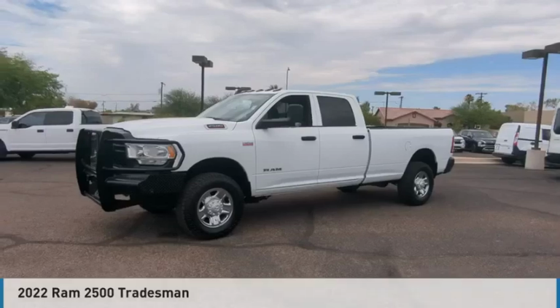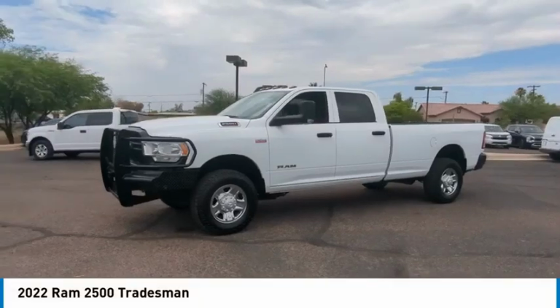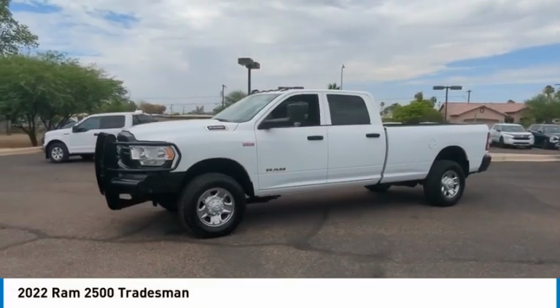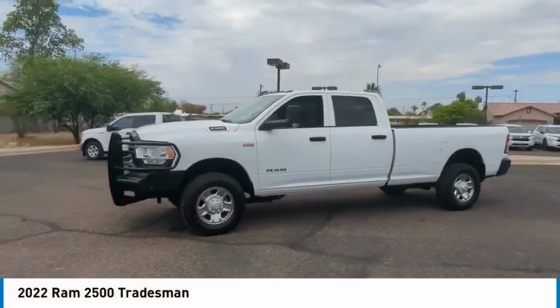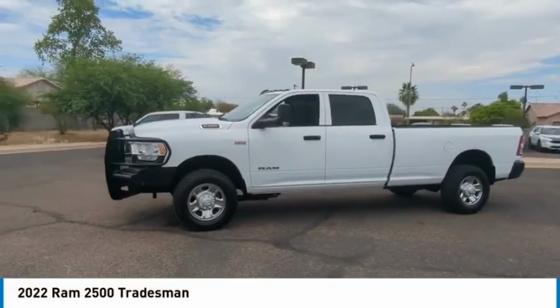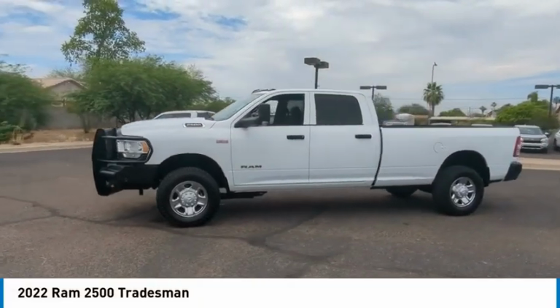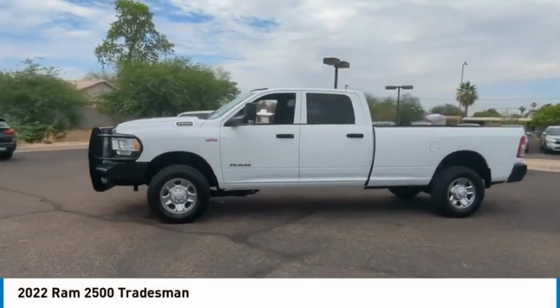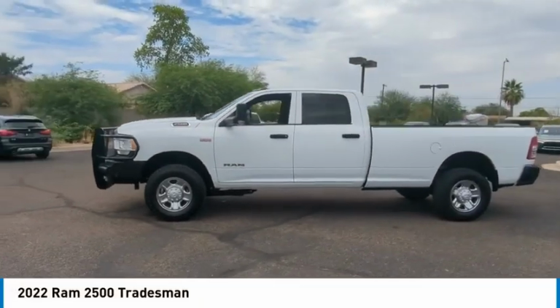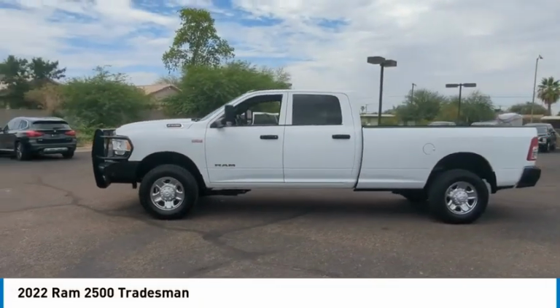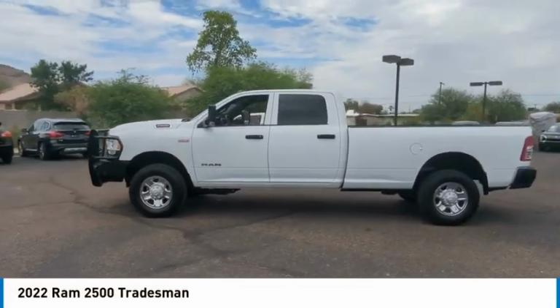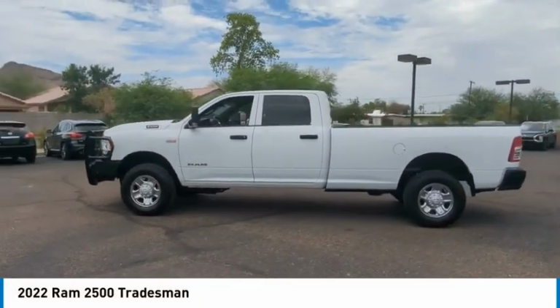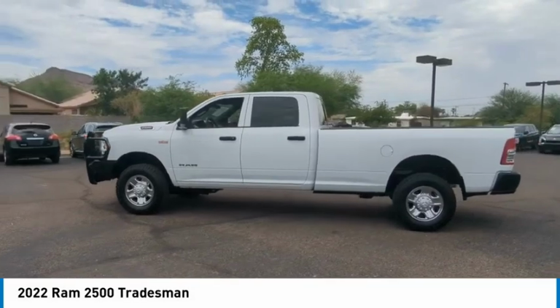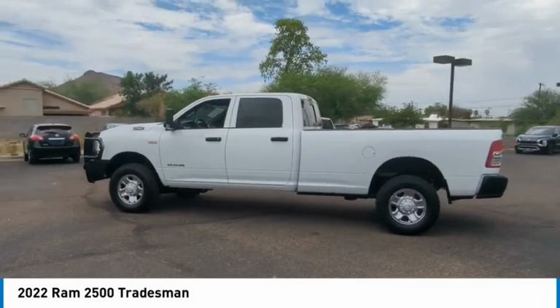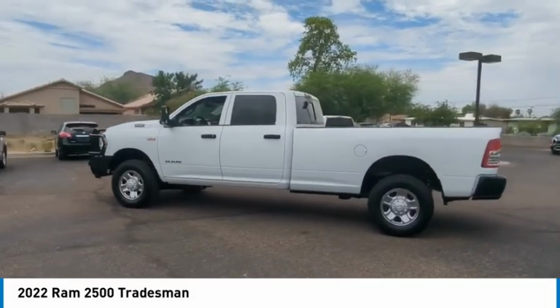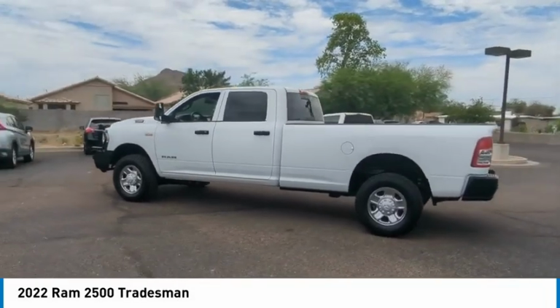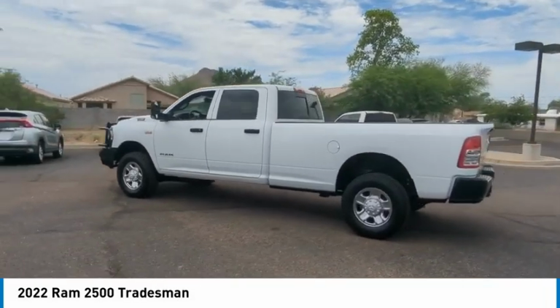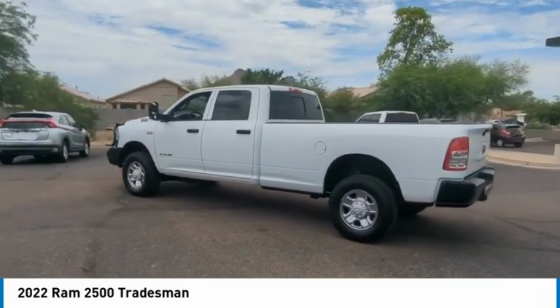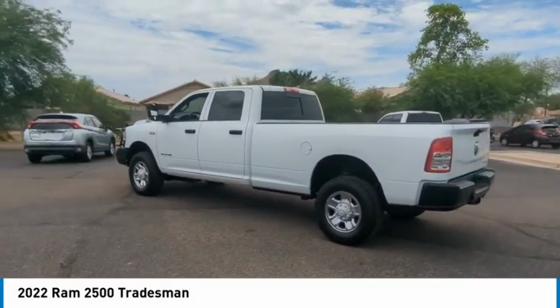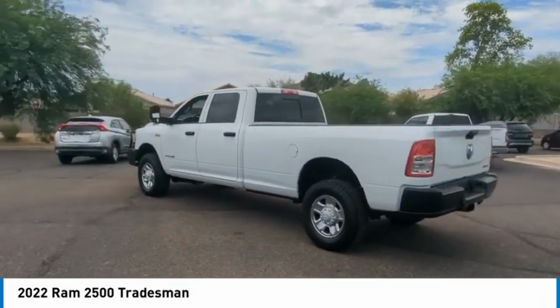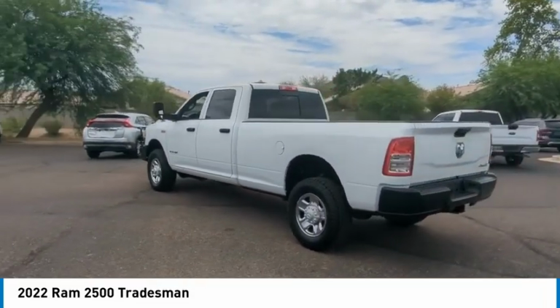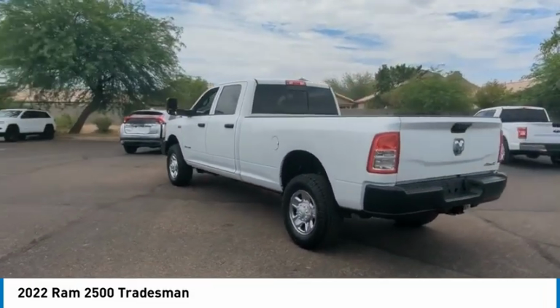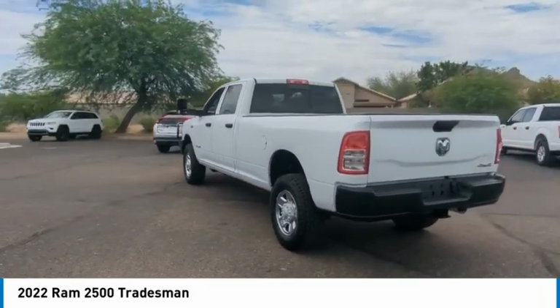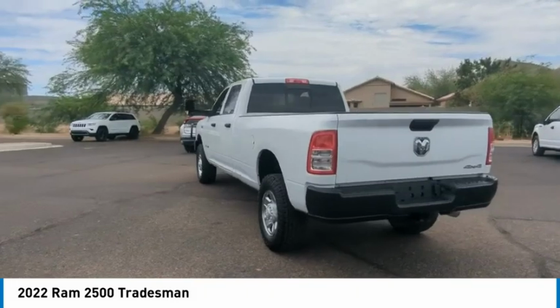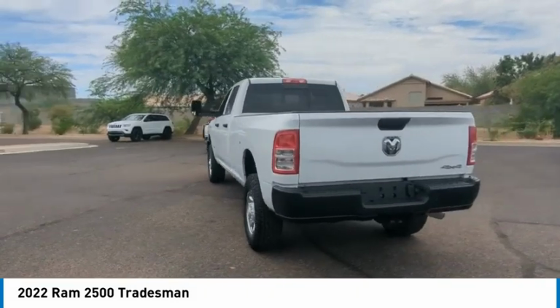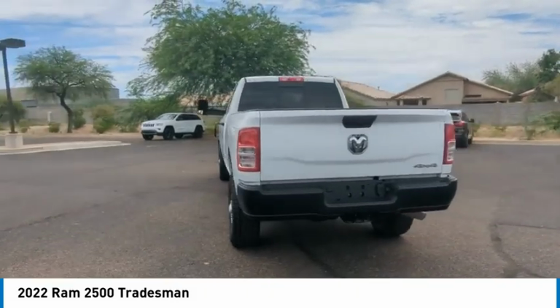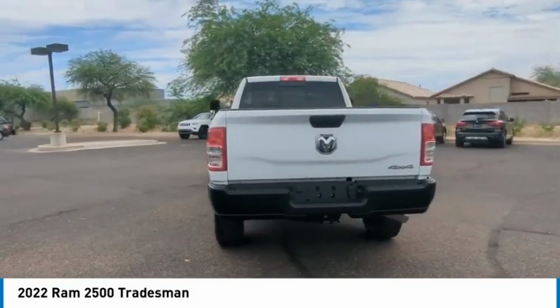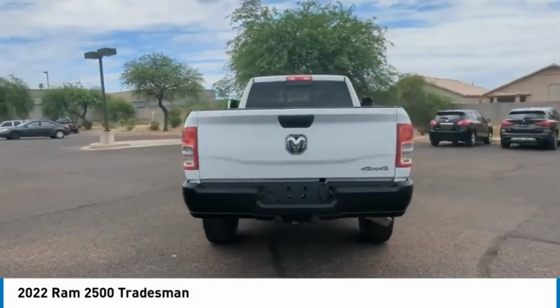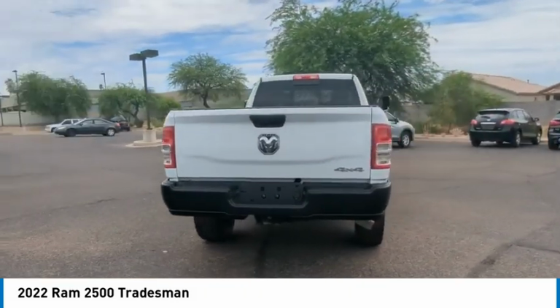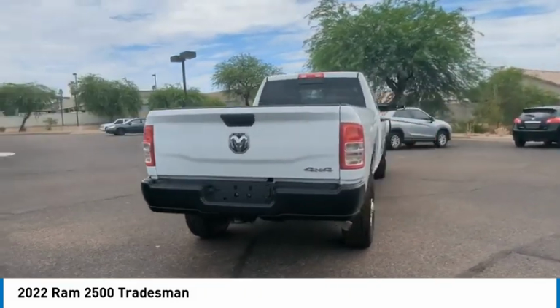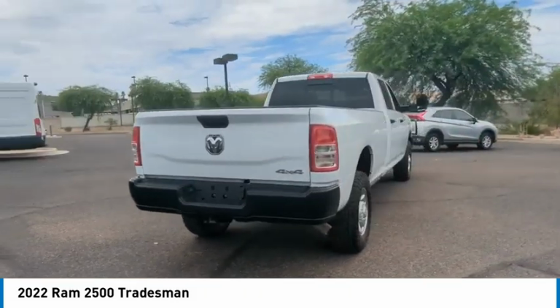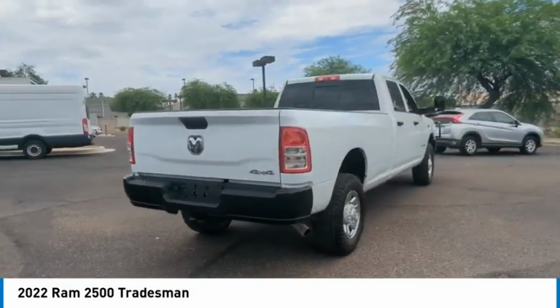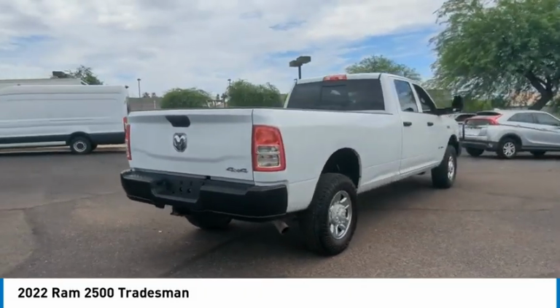Make a great choice today with the 2022 Ram 2500. Ram 2500 is the 2010 Truck of the Year winner. It is the hardest working truck in the tow business. This vehicle has less than 65,000 miles.